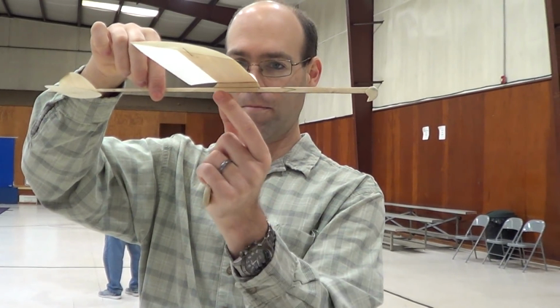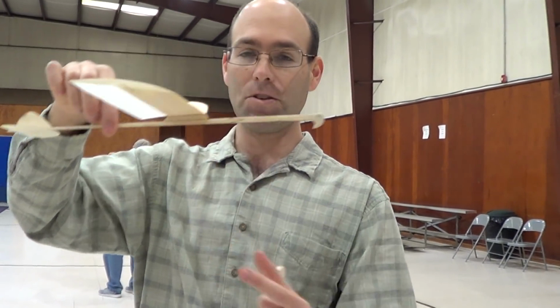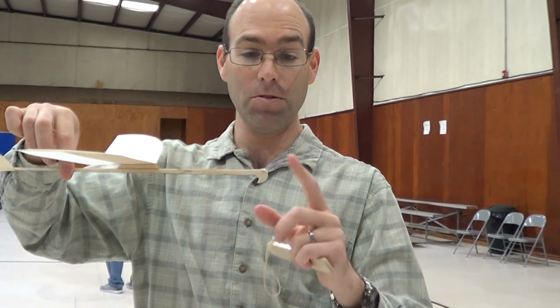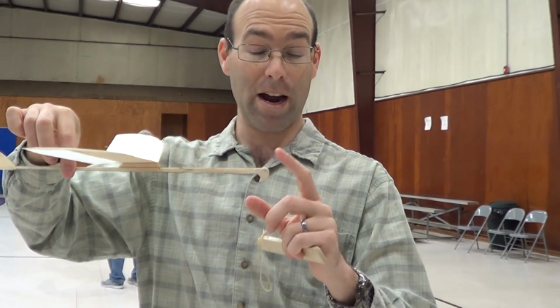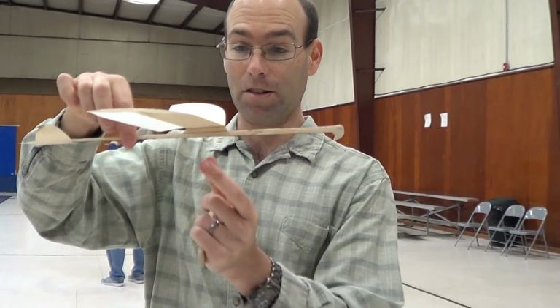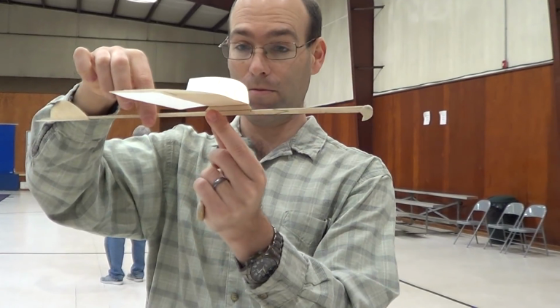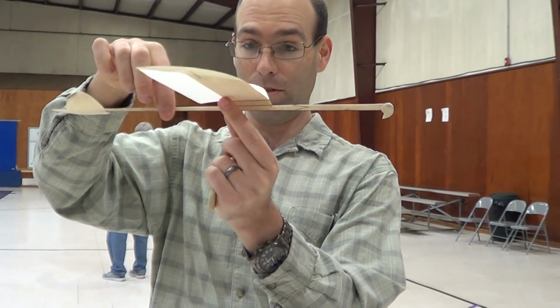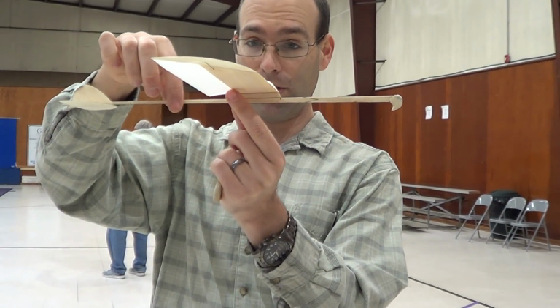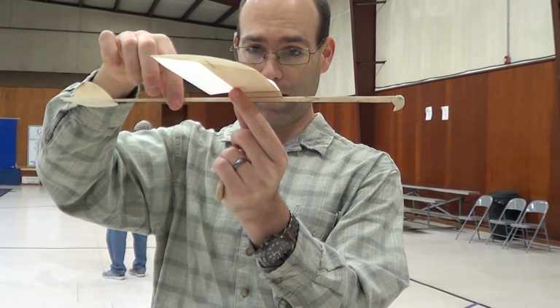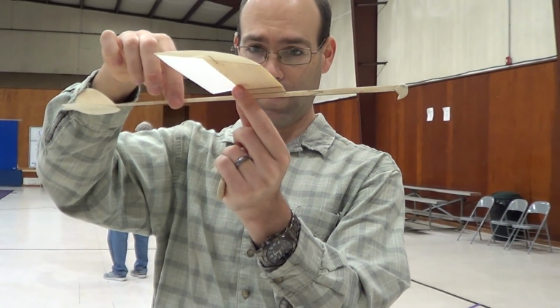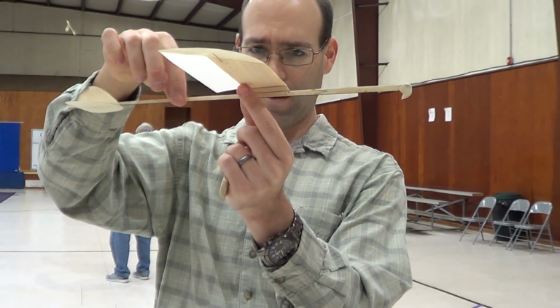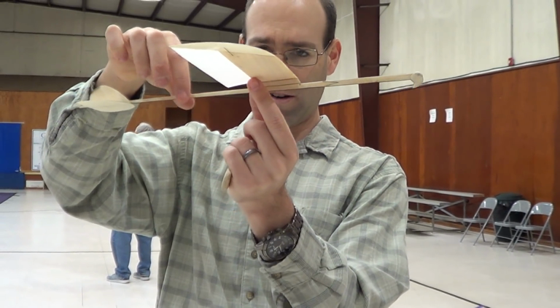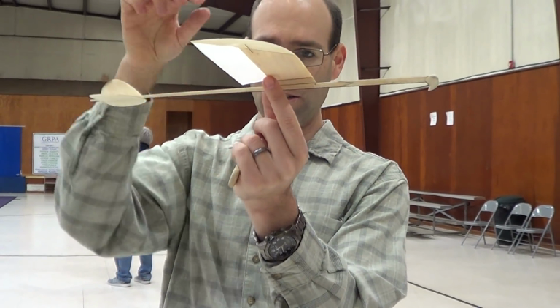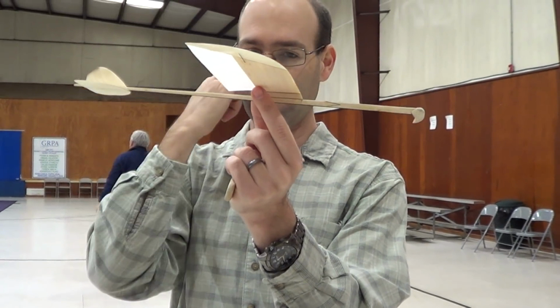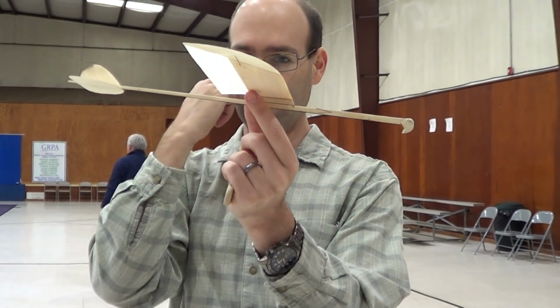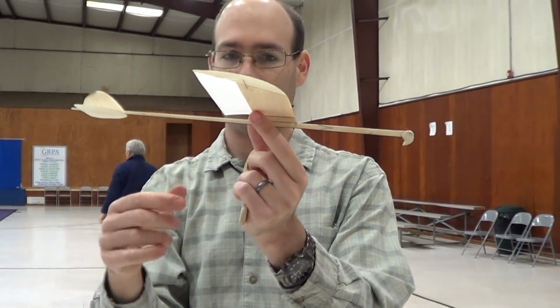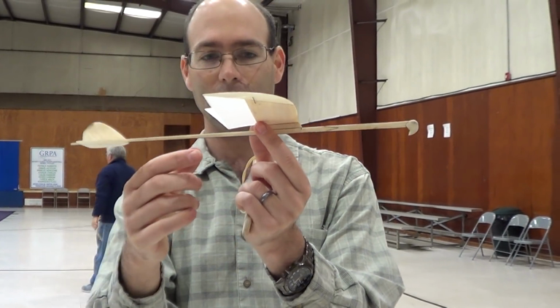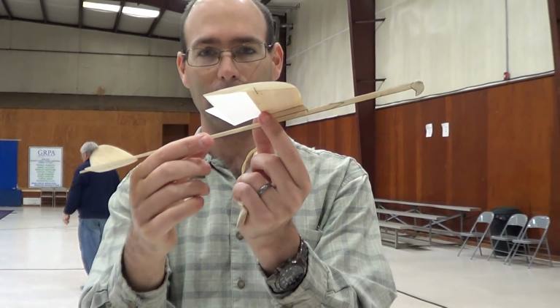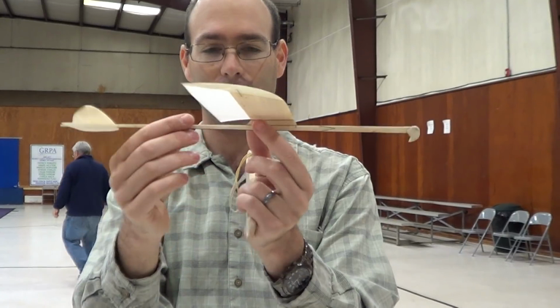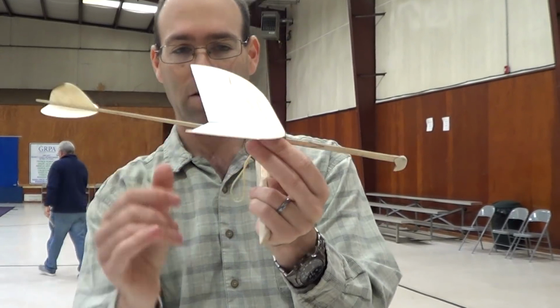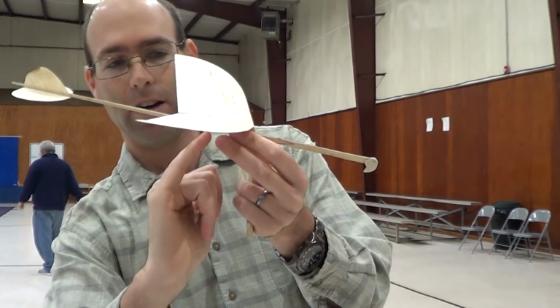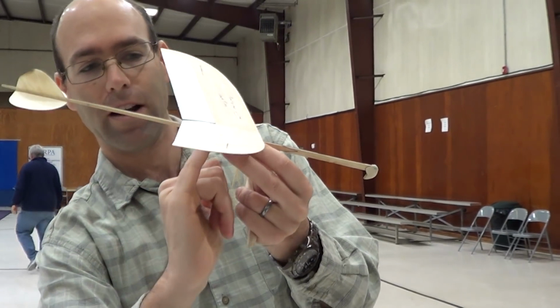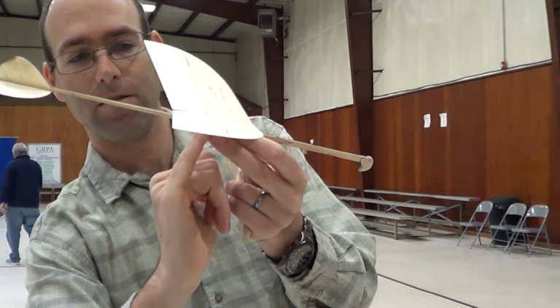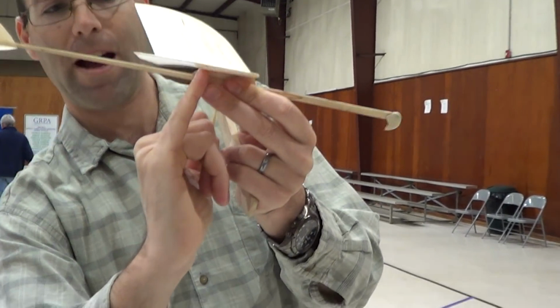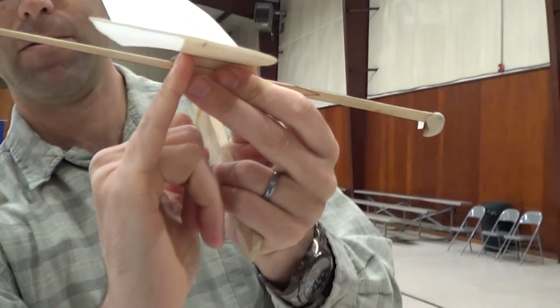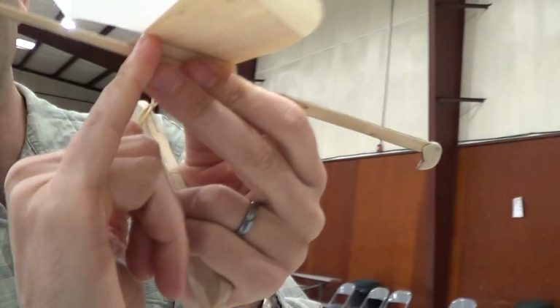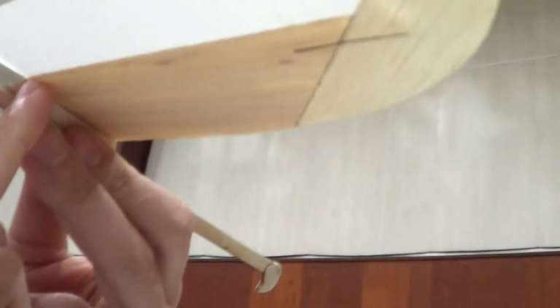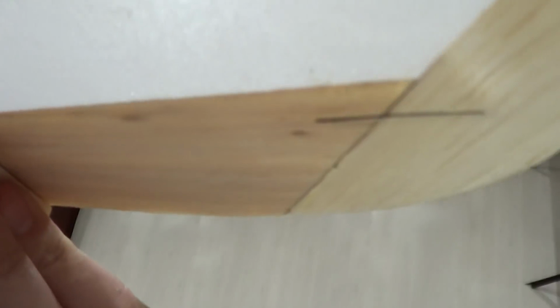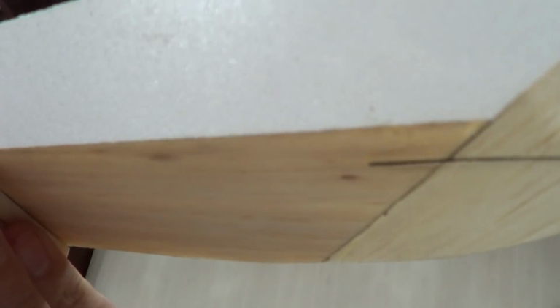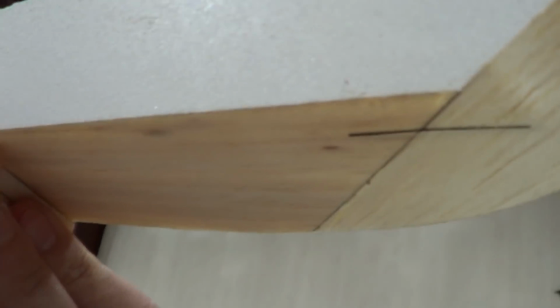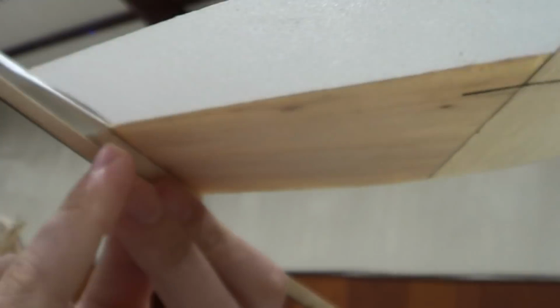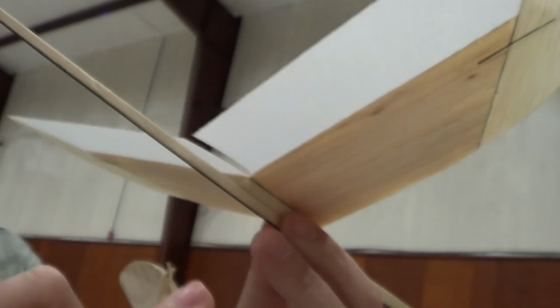If you go too far back, you'll lose it again. But our CG seems to consistently come out right here at the back of the pylon, right there where my fingernail is.